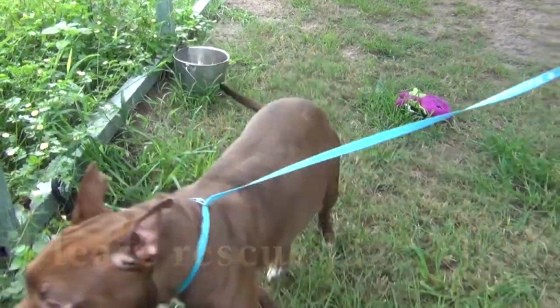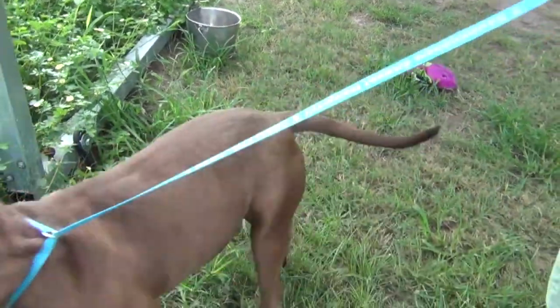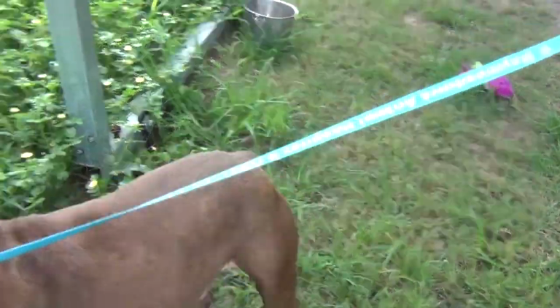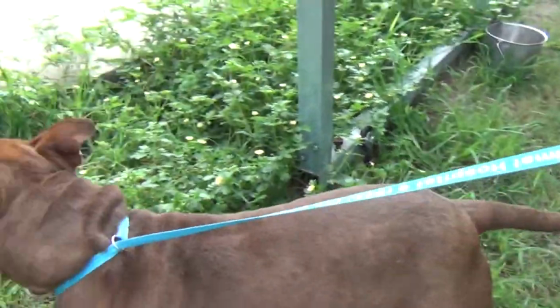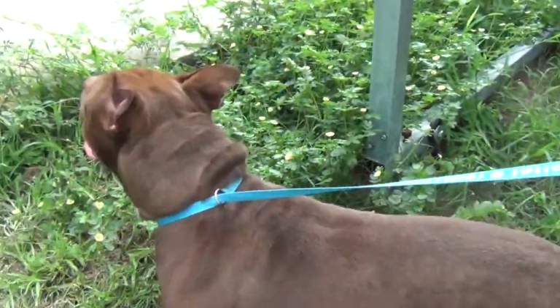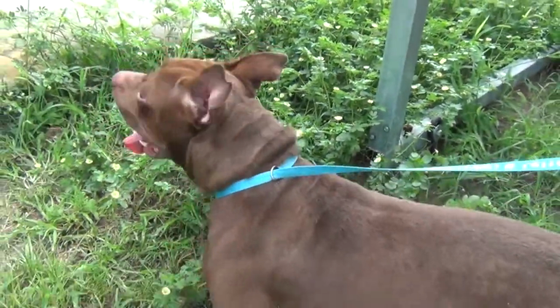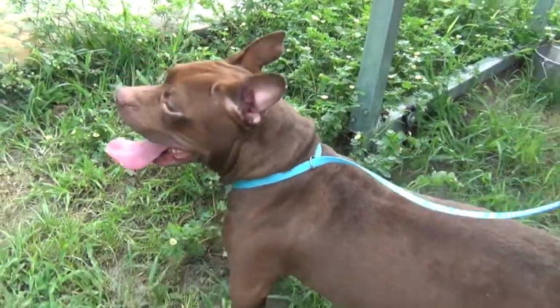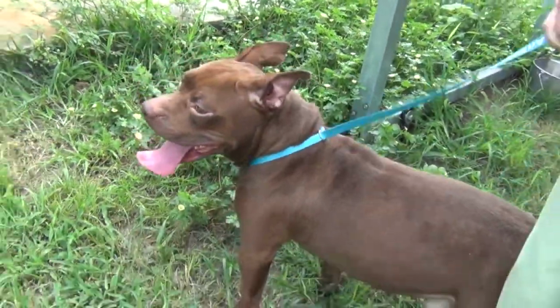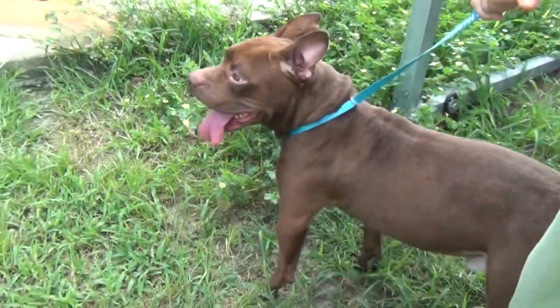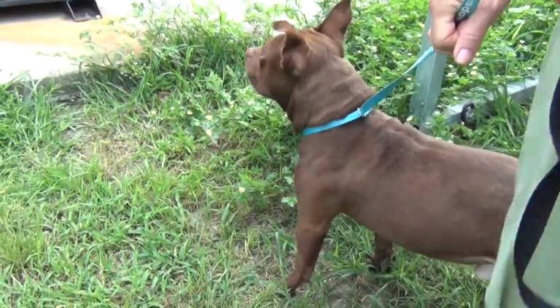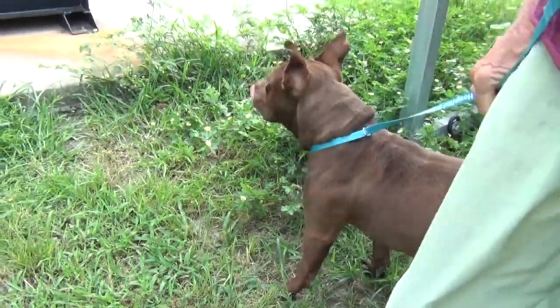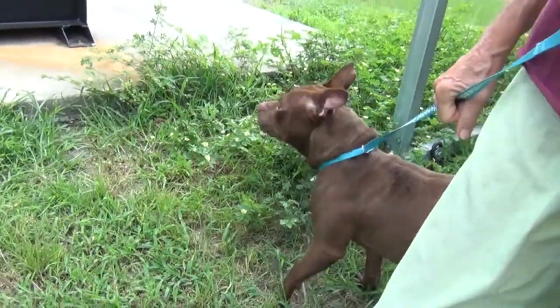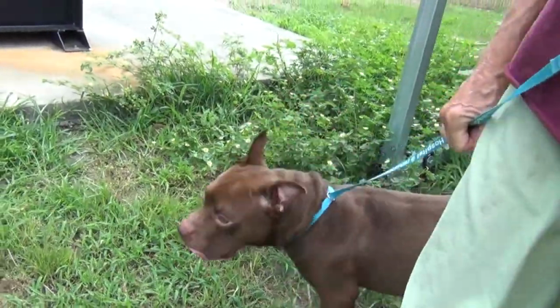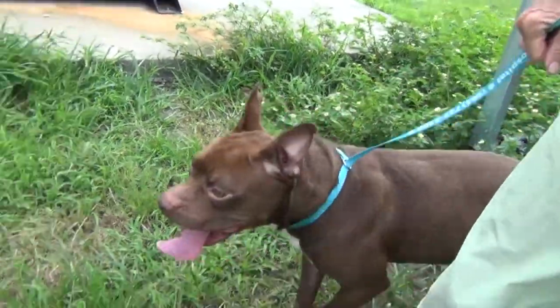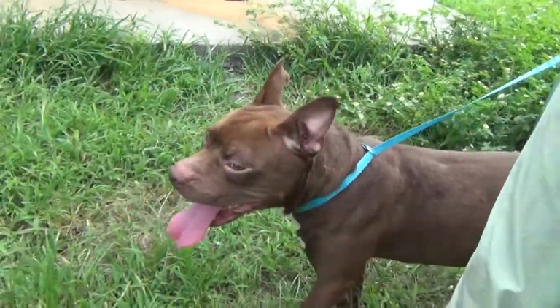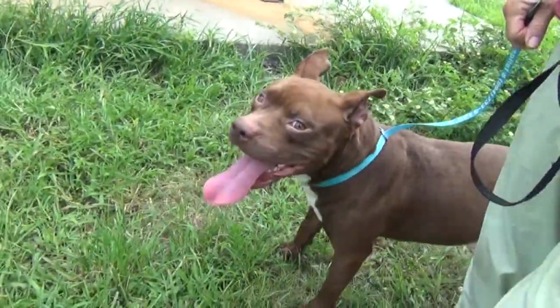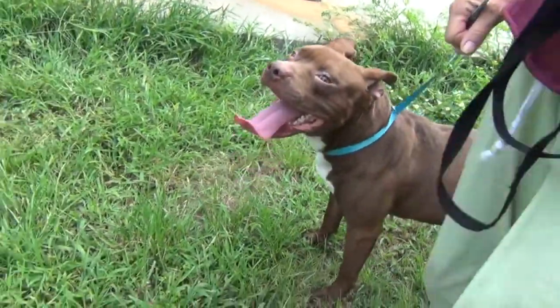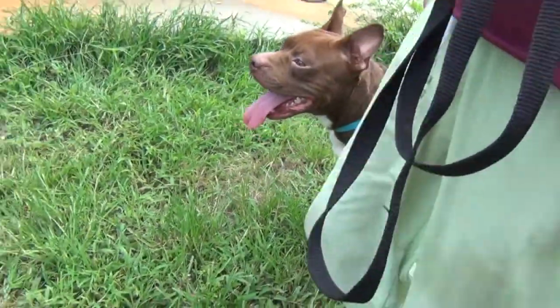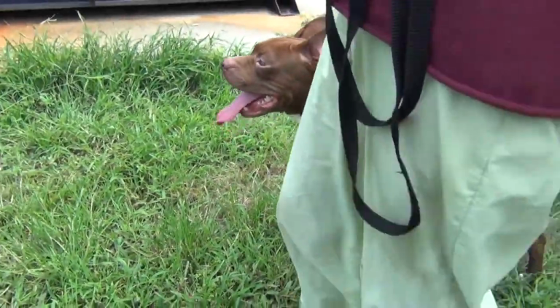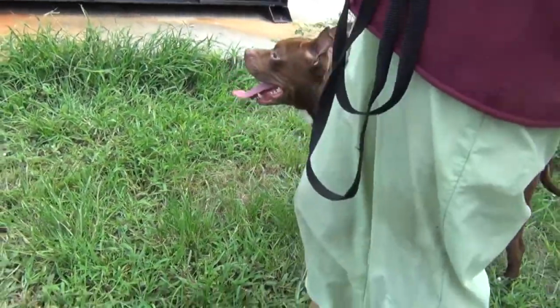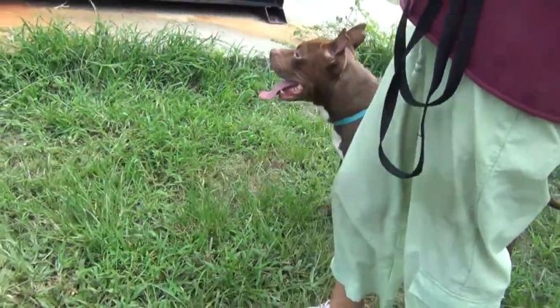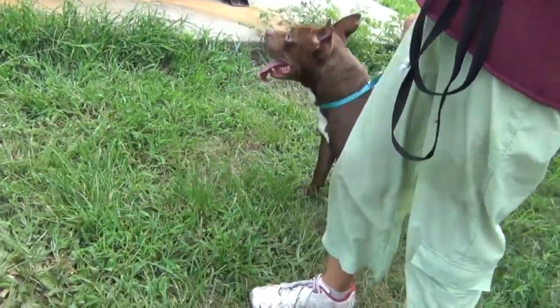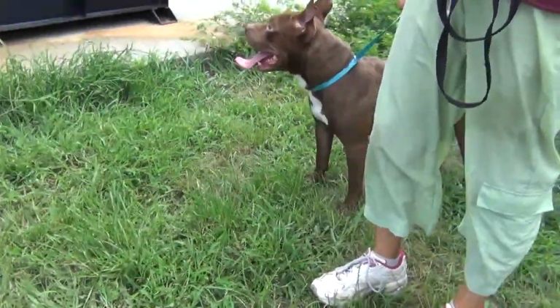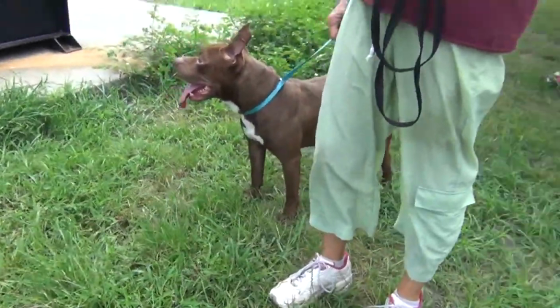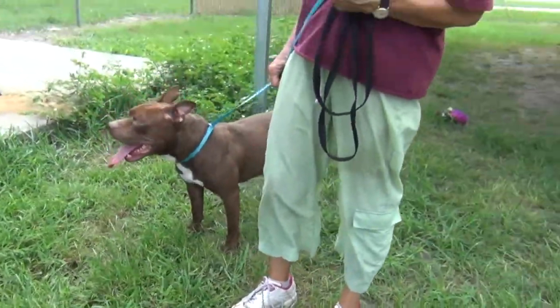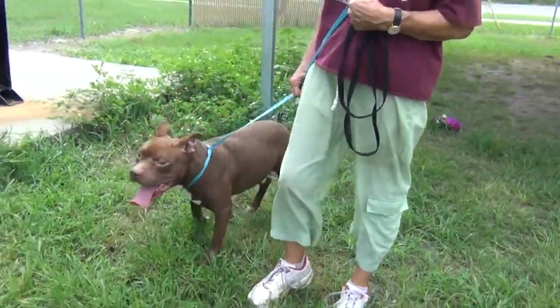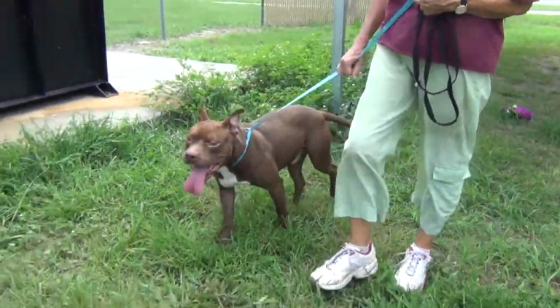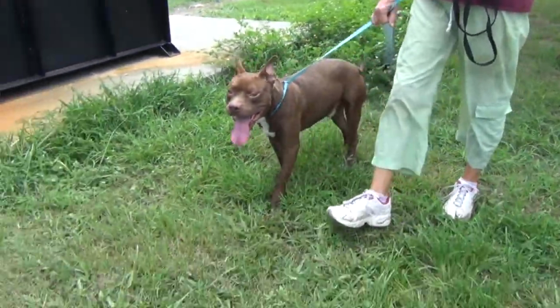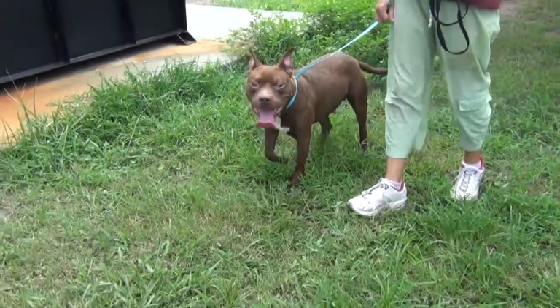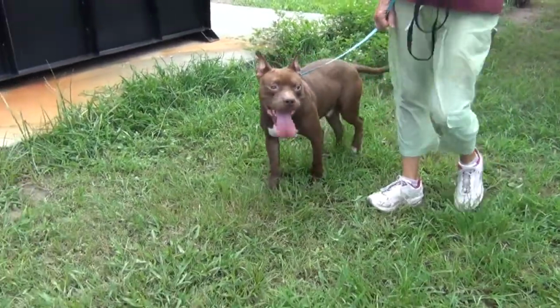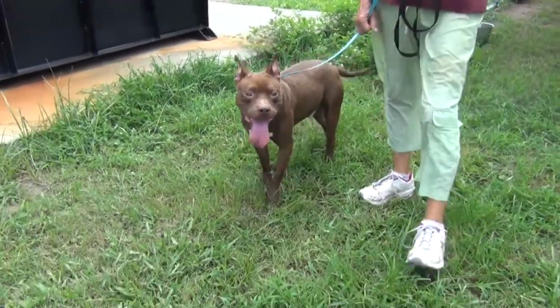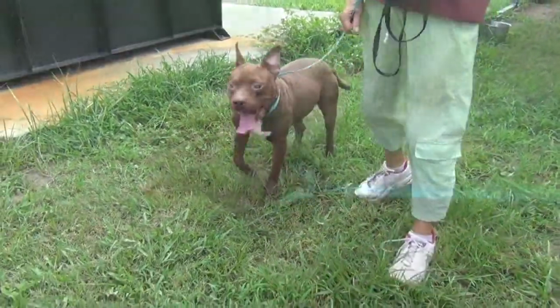He's looking at some kids that are coming to look at dogs. How old is he? He's a year old. So he's about fully grown then. Yes, he is a good size.